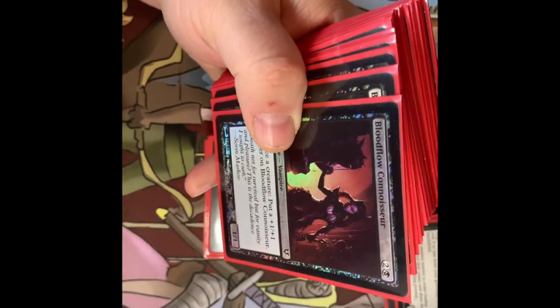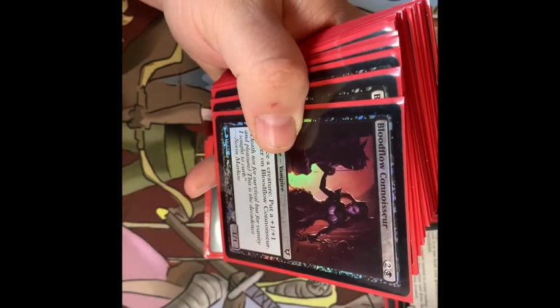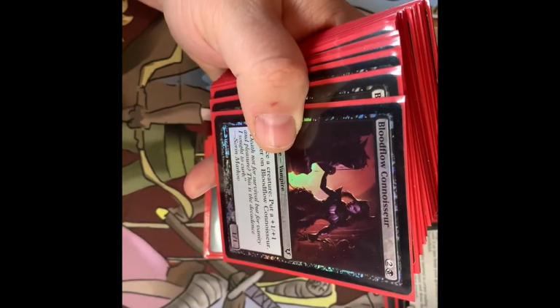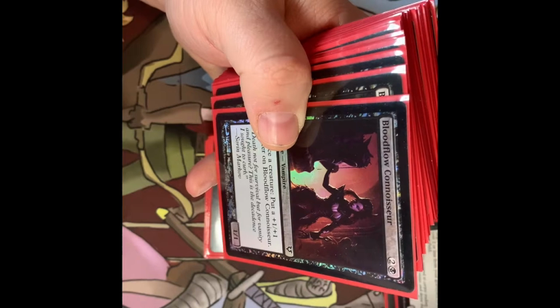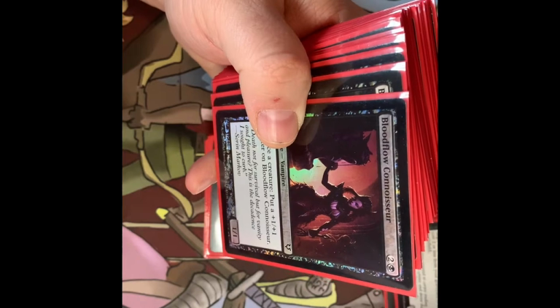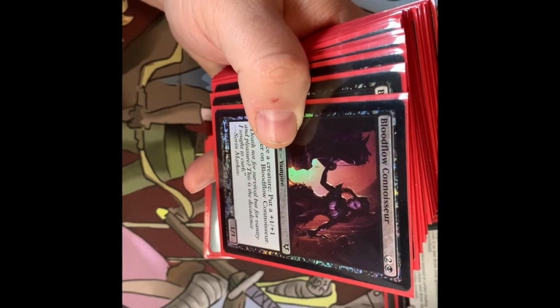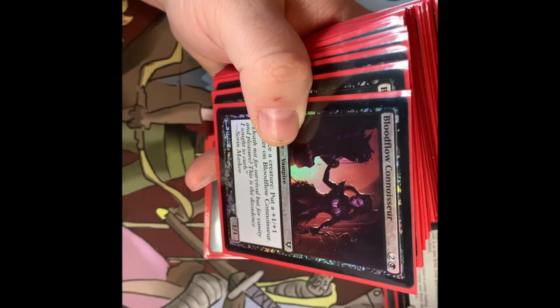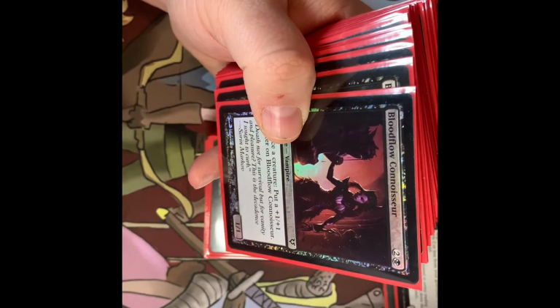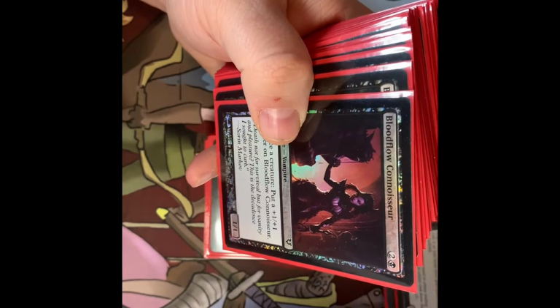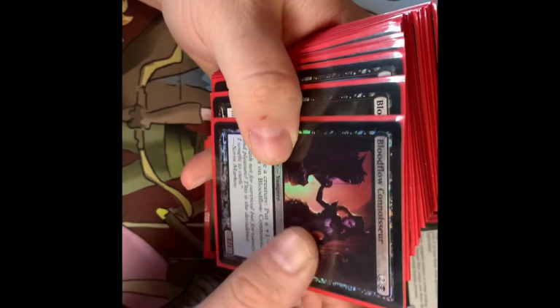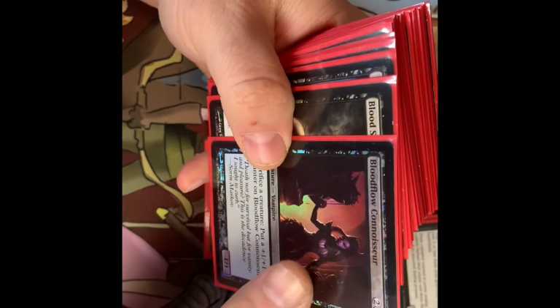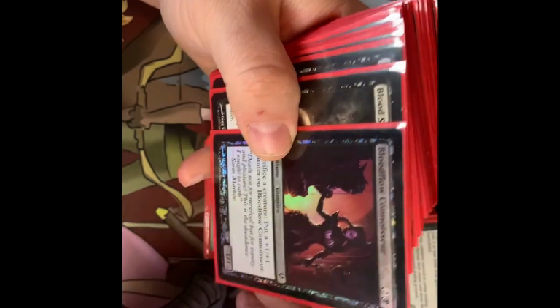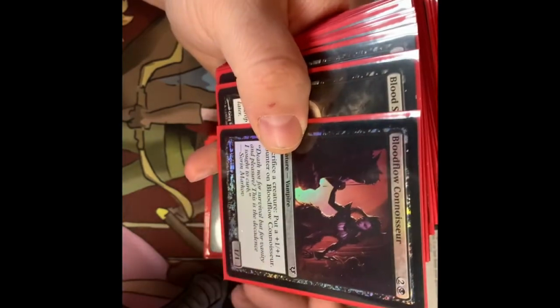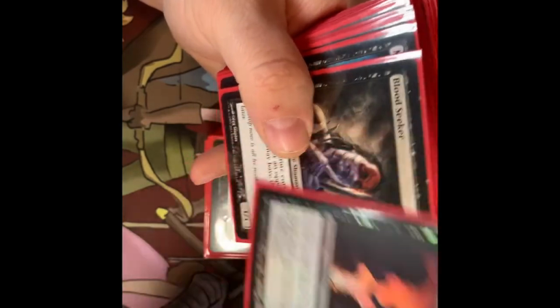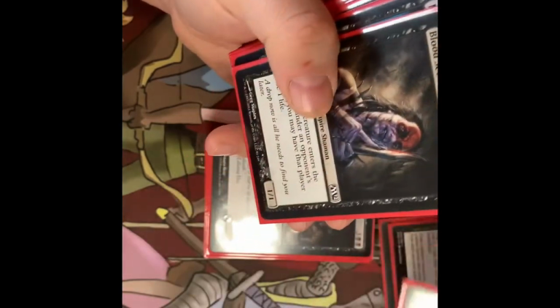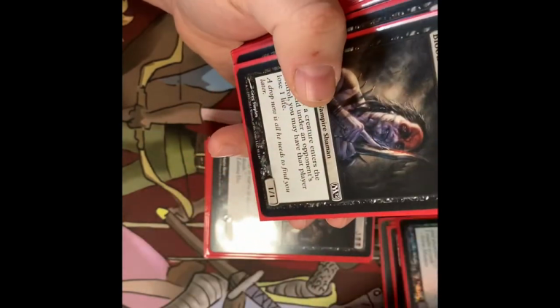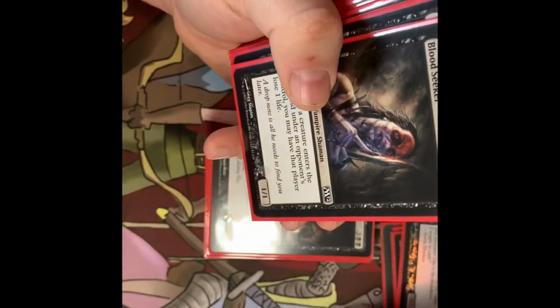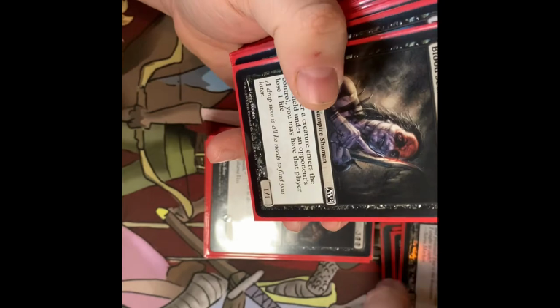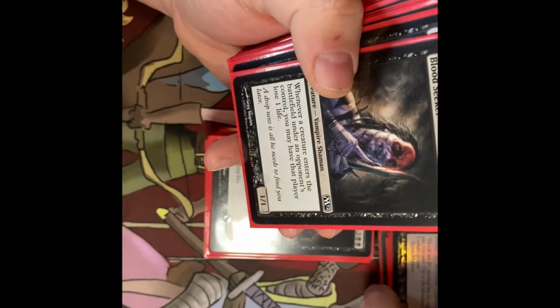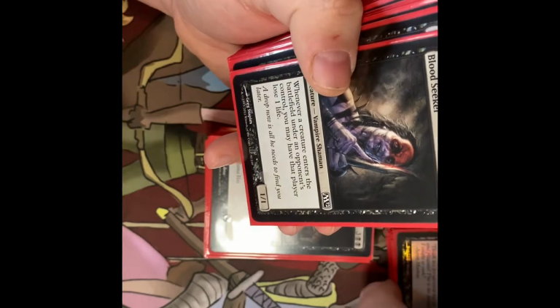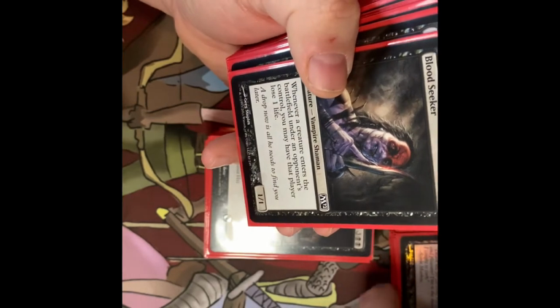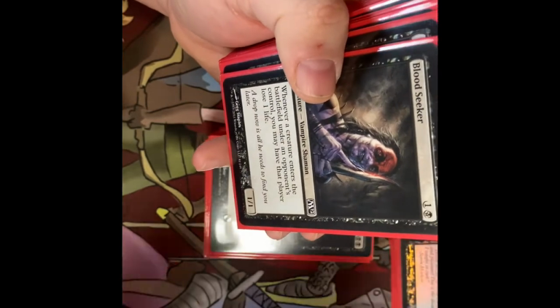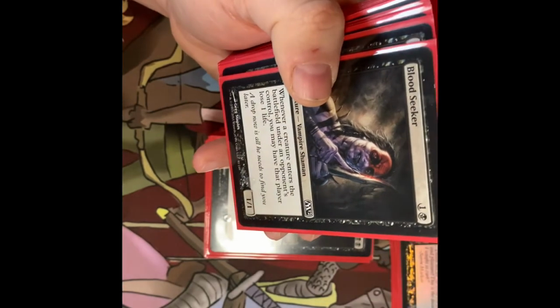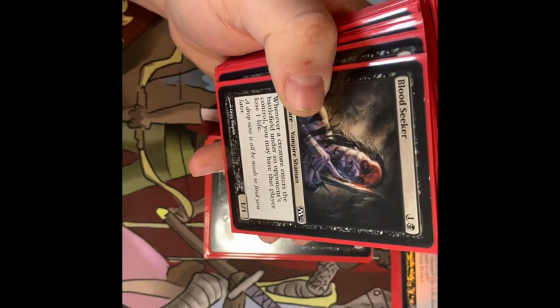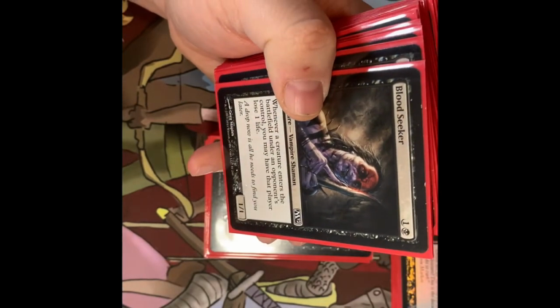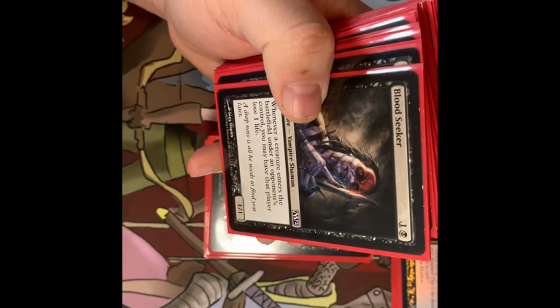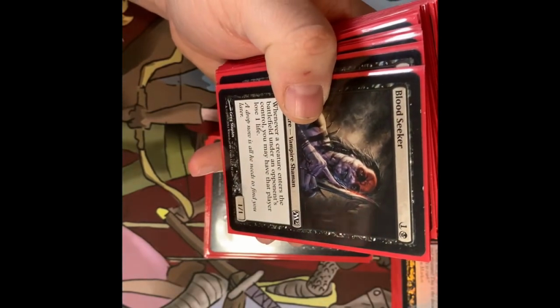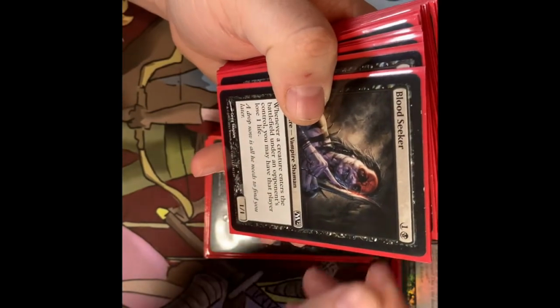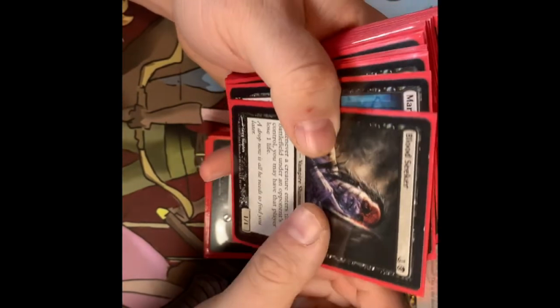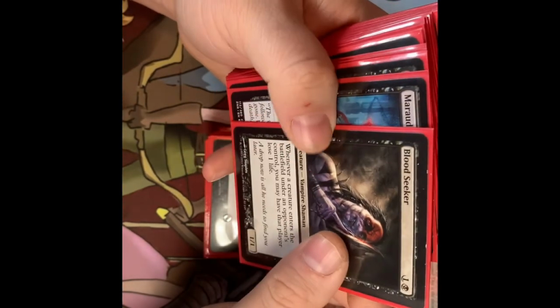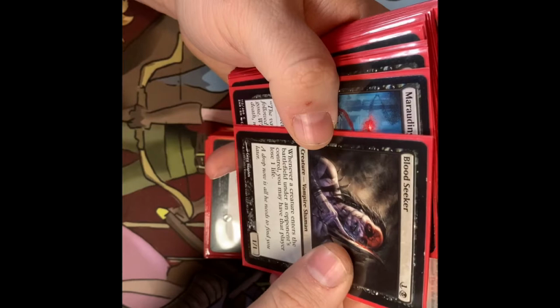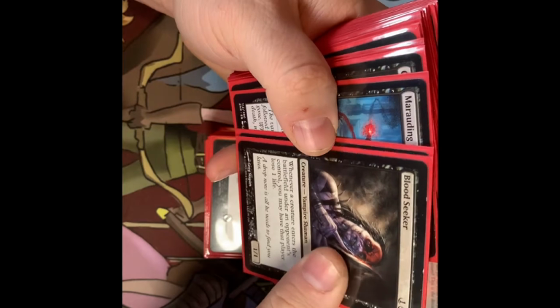Playing Blood Flow Connoisseur — sacrifice a creature, put a +1/+1 counter on Blood Flow Connoisseur. So it's another pump creature, it's a 1/1 to start. Blood Seeker — whenever a creature enters the battlefield under an opponent's control, you may have that player lose one life.